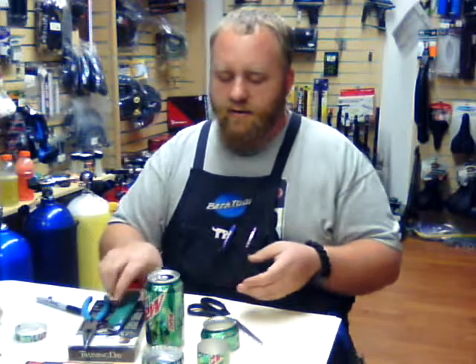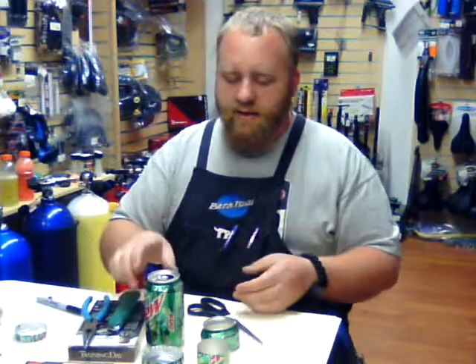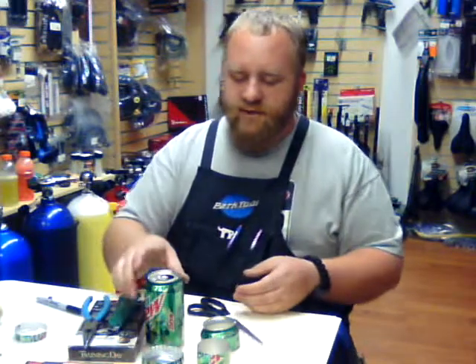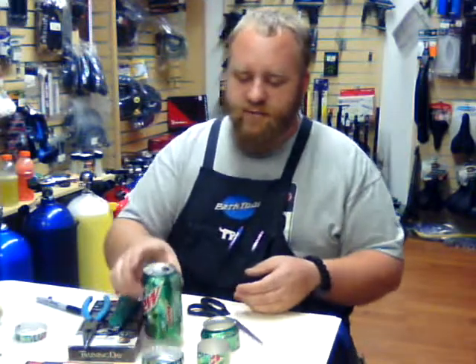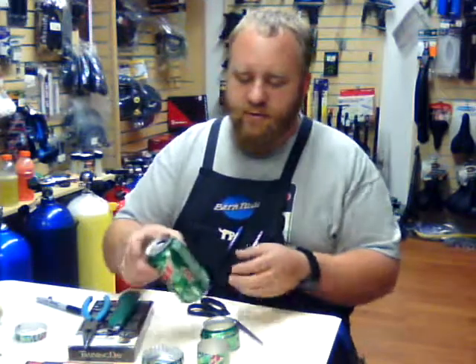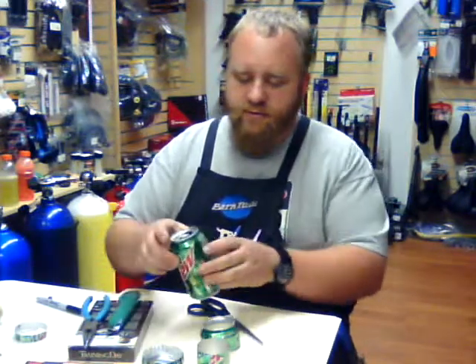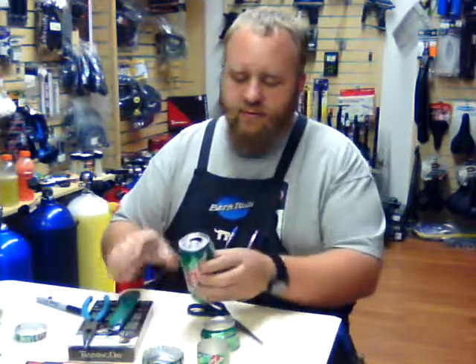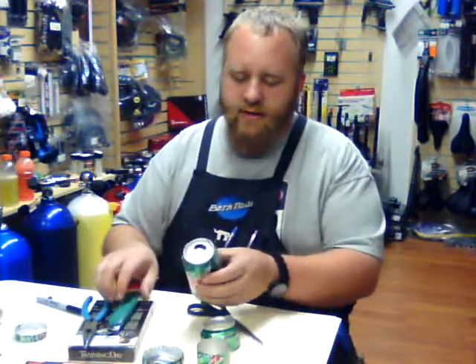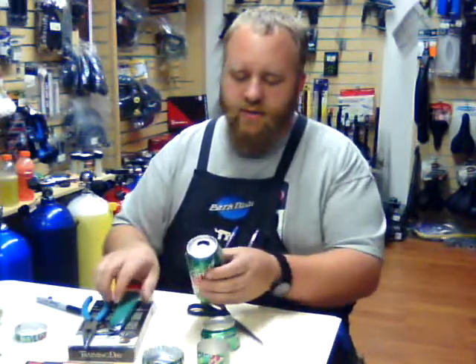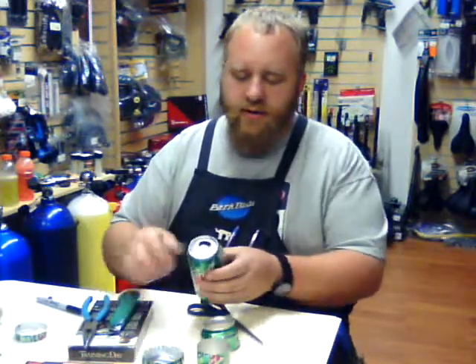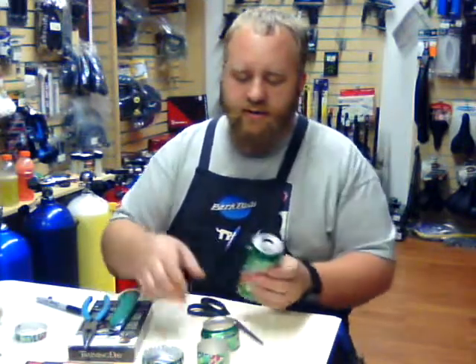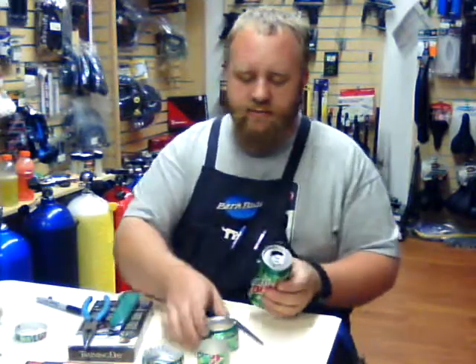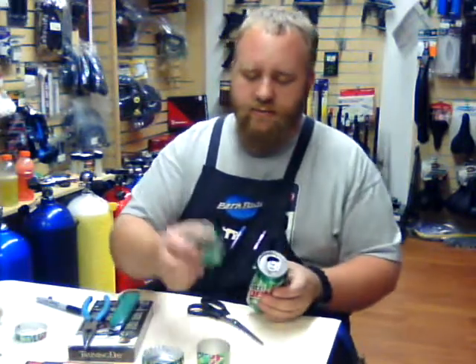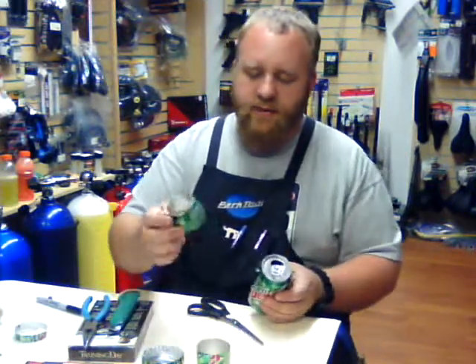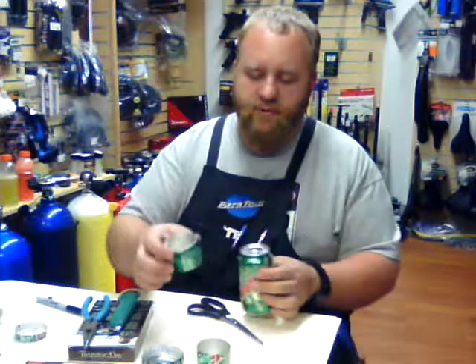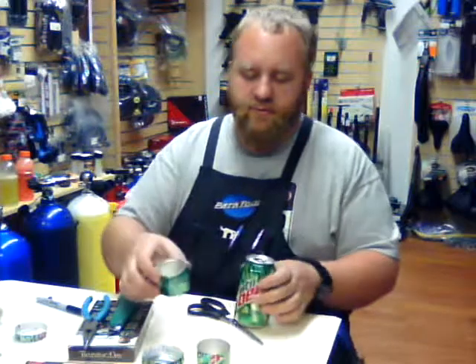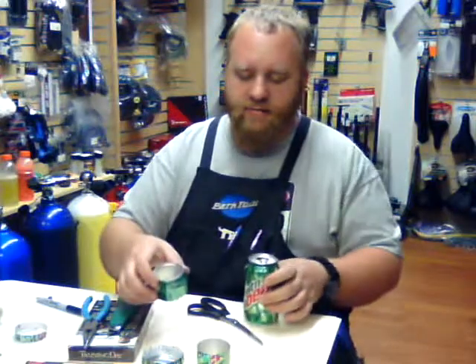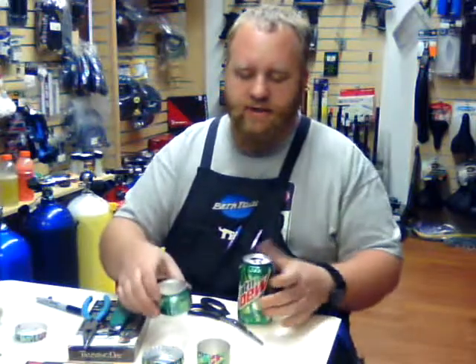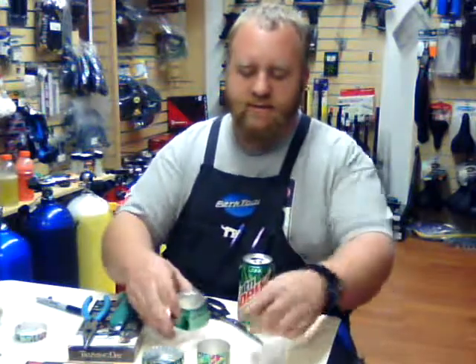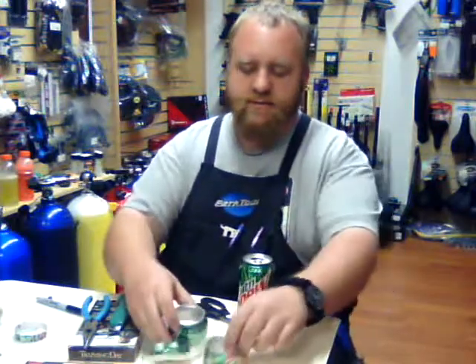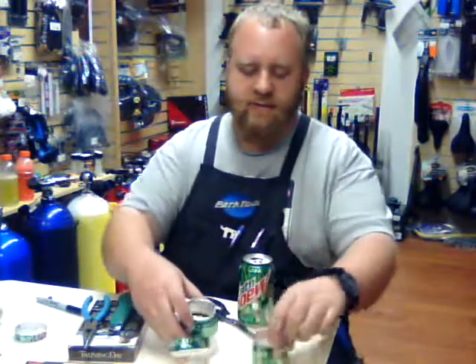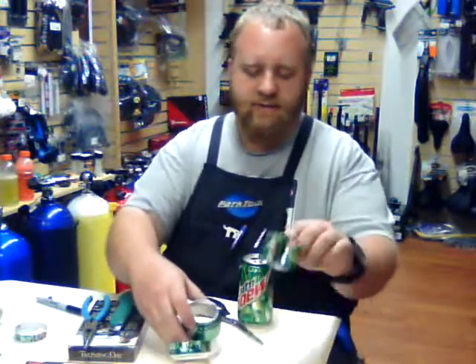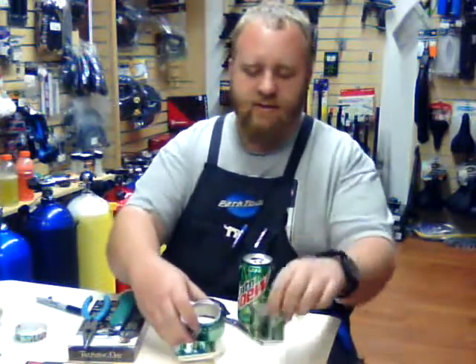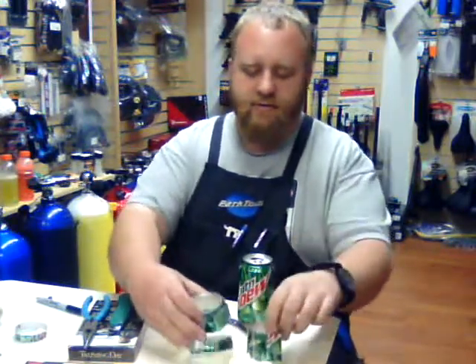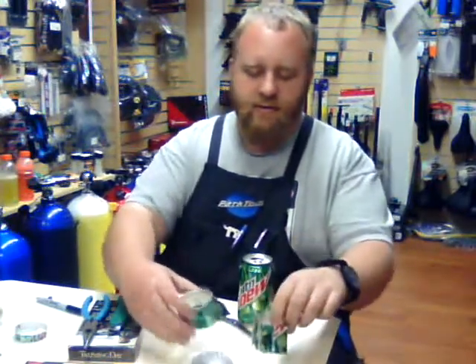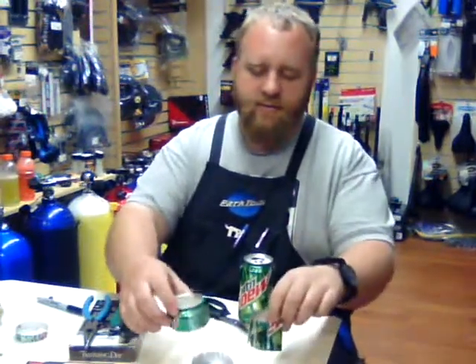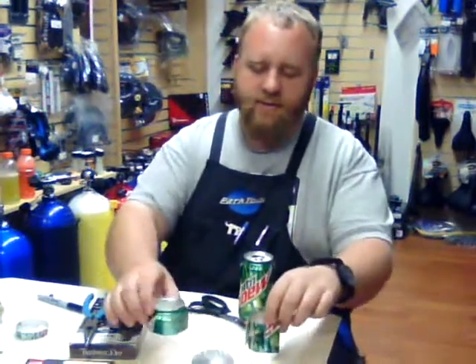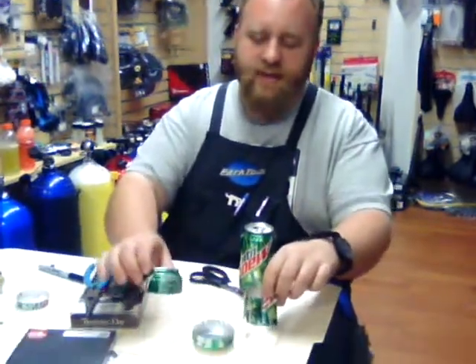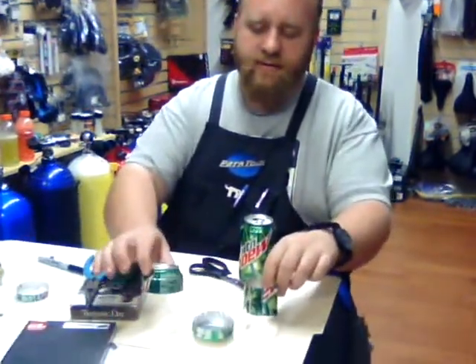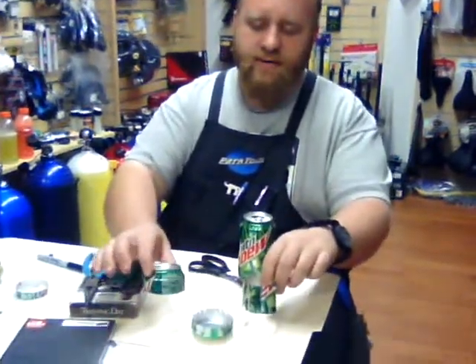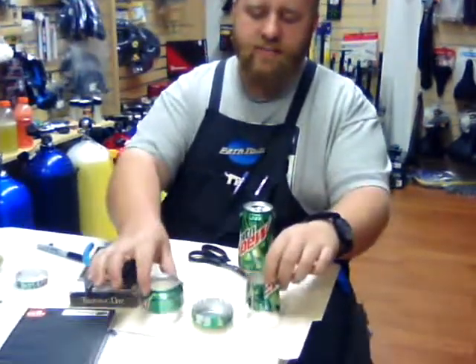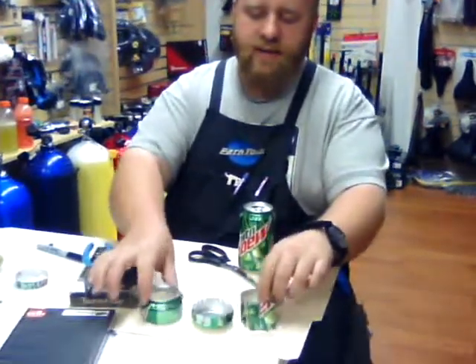The first thing we want to do is end up with three pieces: basically the middle, the bottom of the can, and the top of the can.